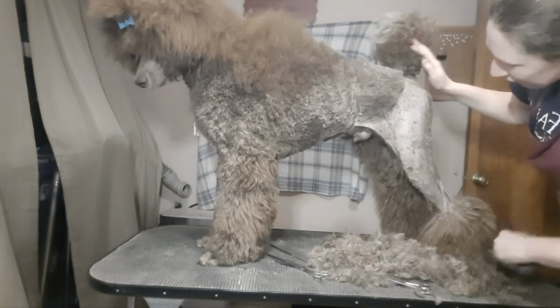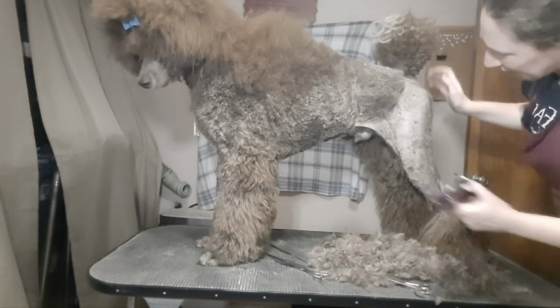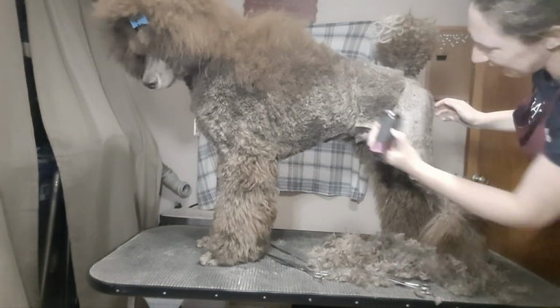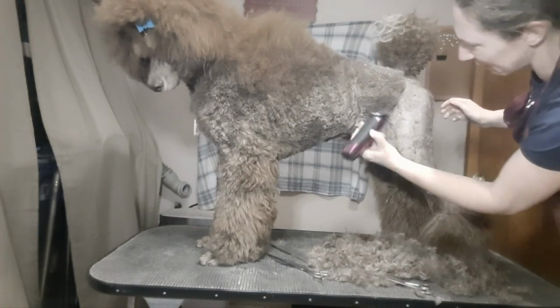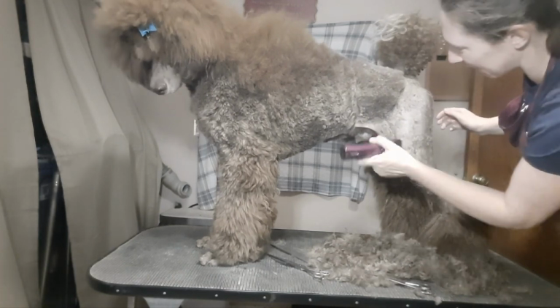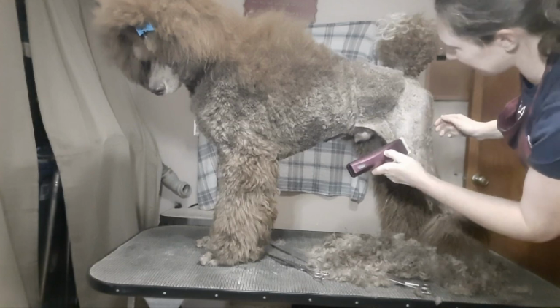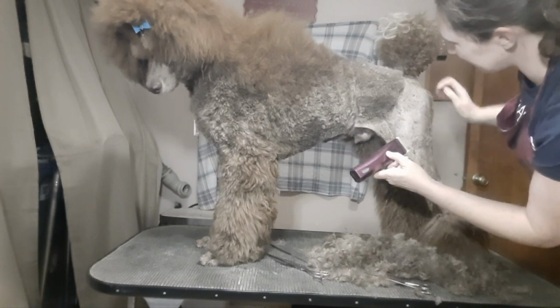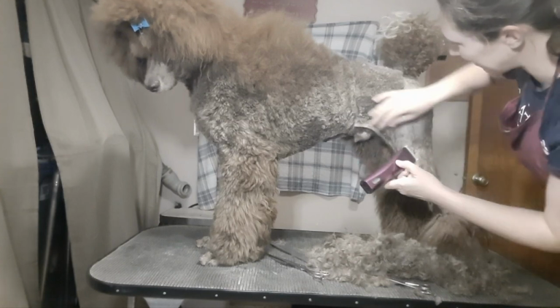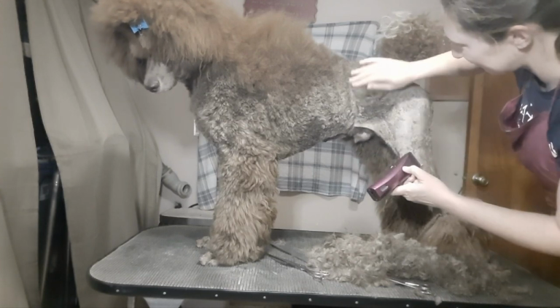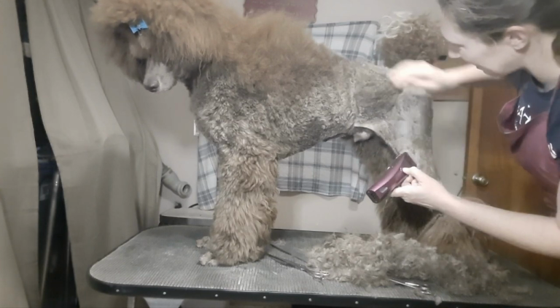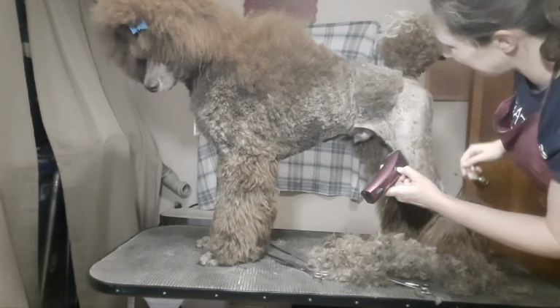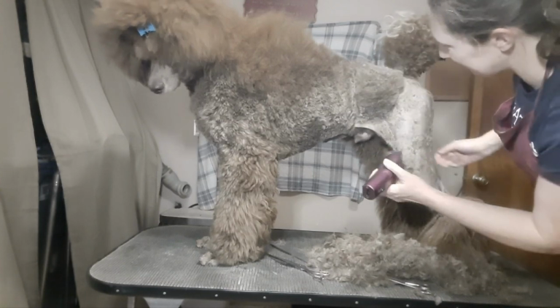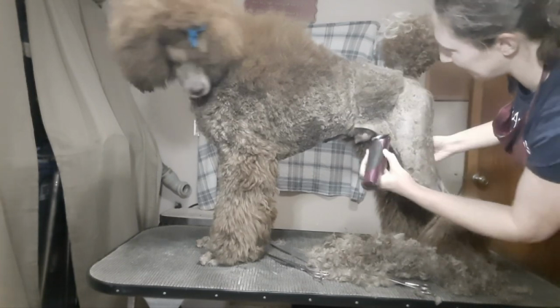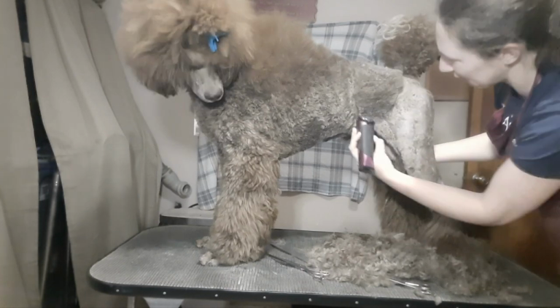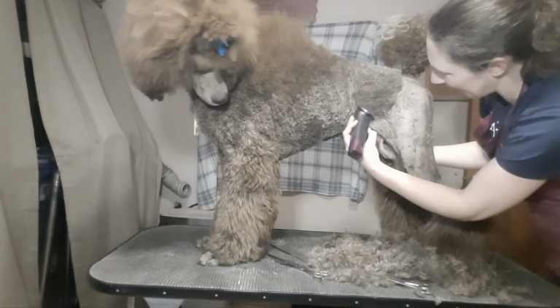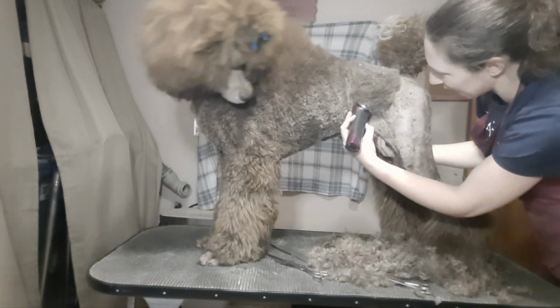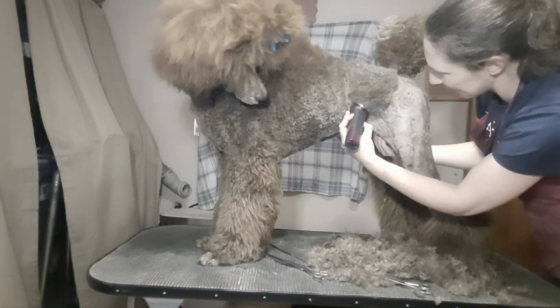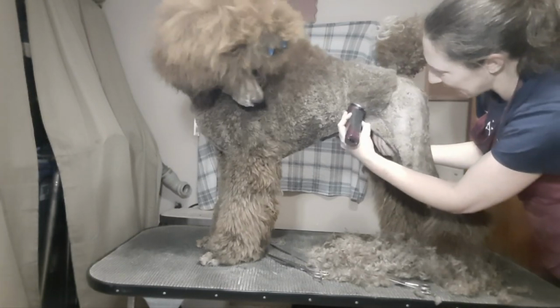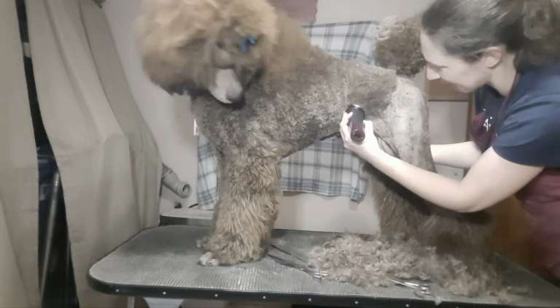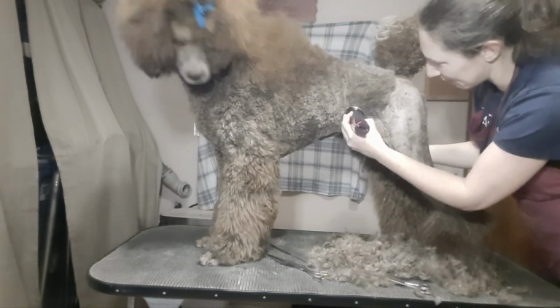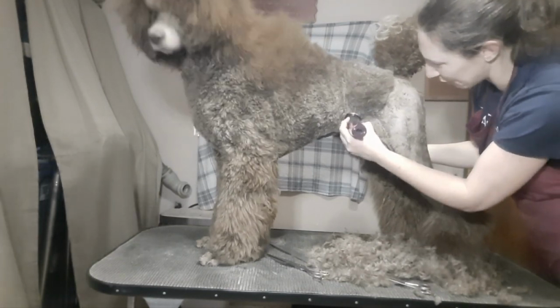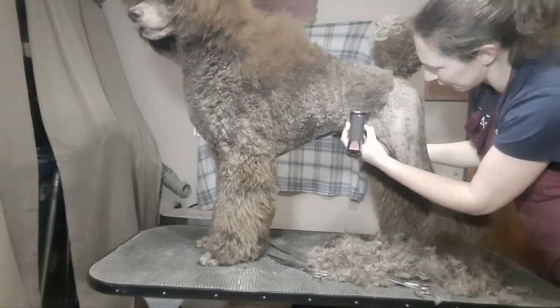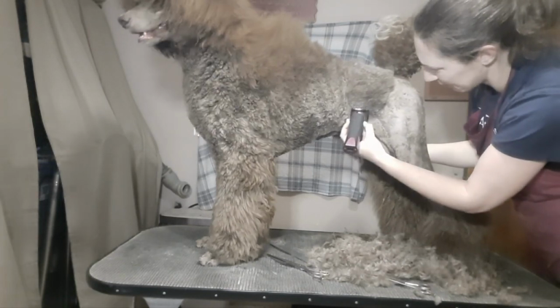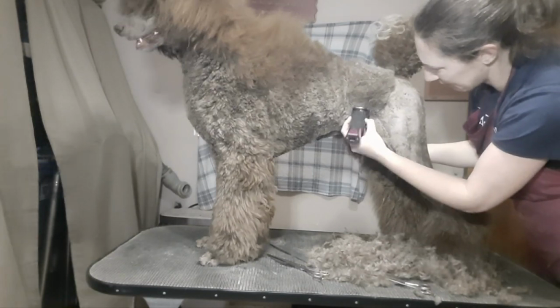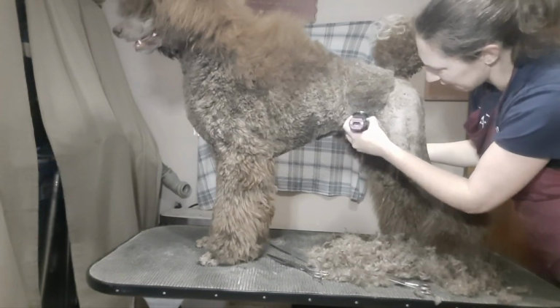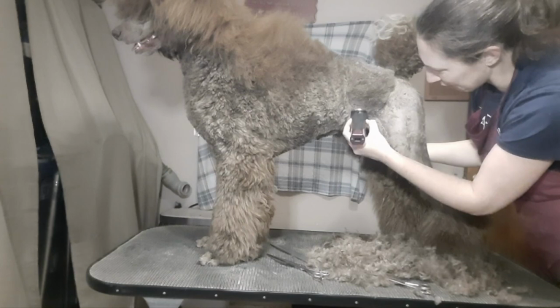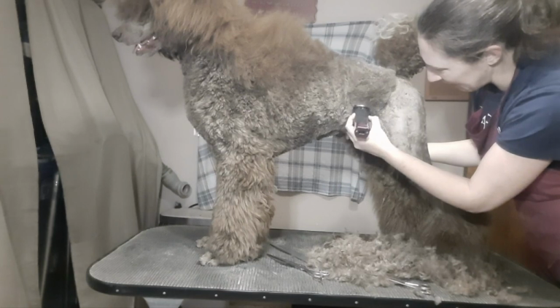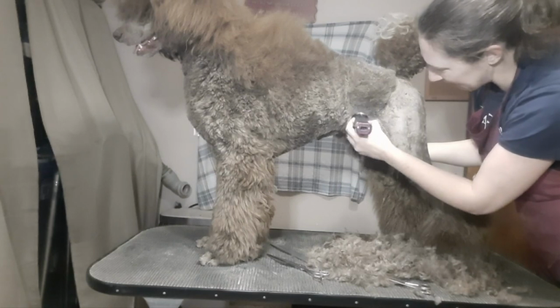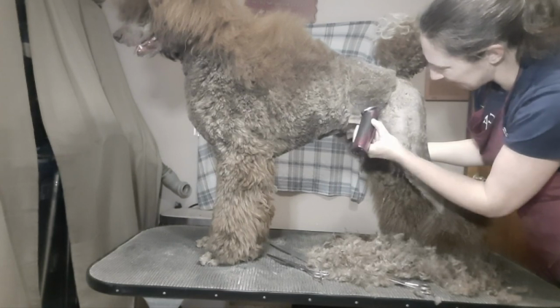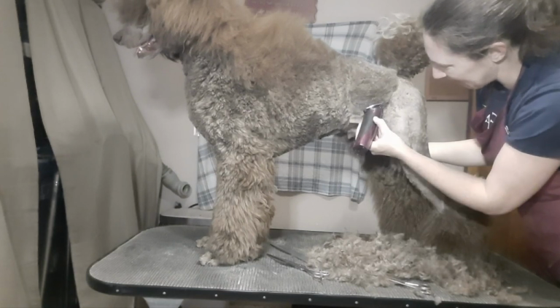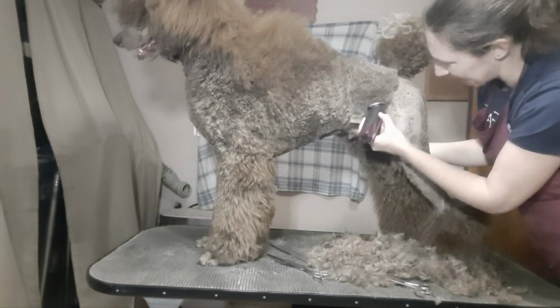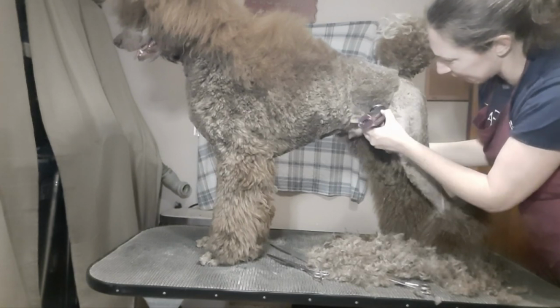I'm going to clean up the angles on this a little bit. I think this needs to be a little bit higher up his leg than that poke-through point. Just looking at it, I can tell it's not high enough.